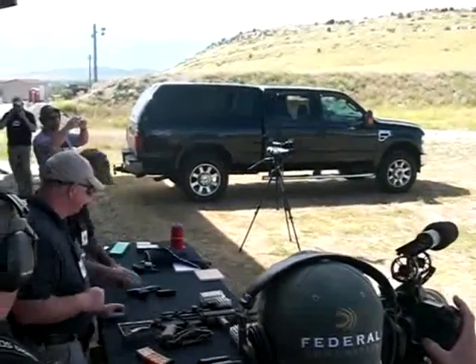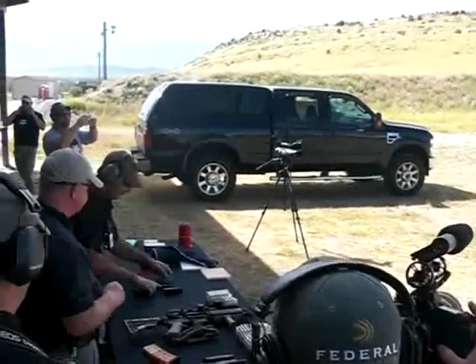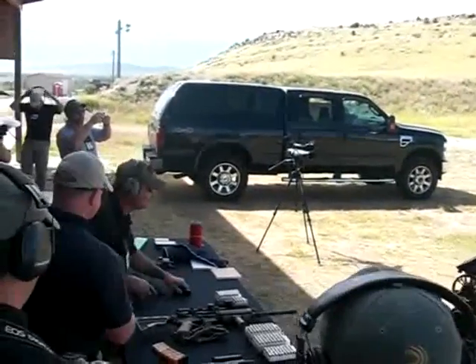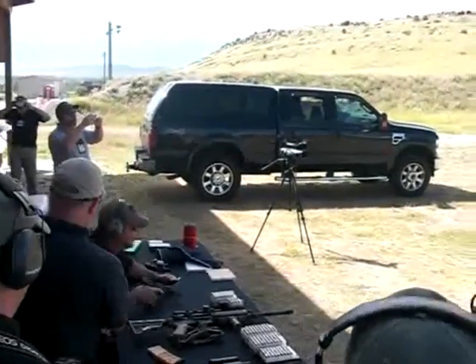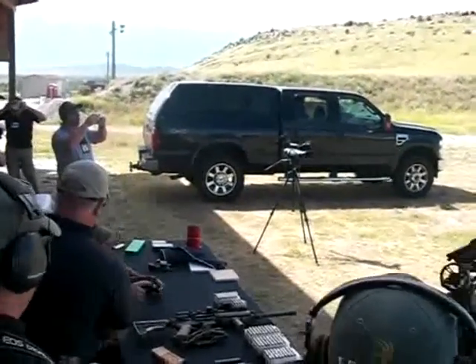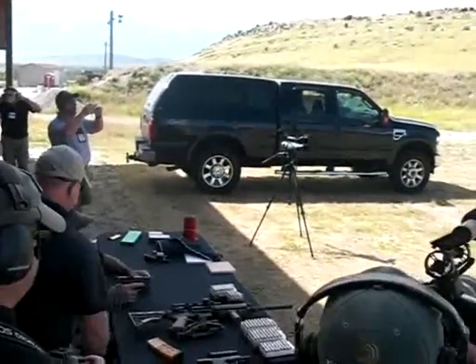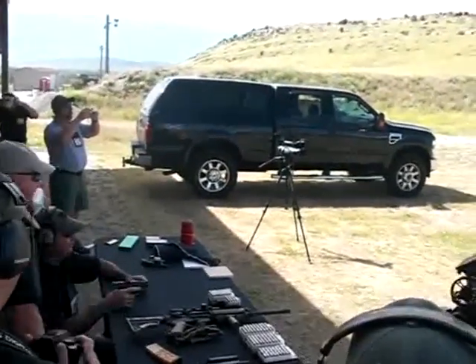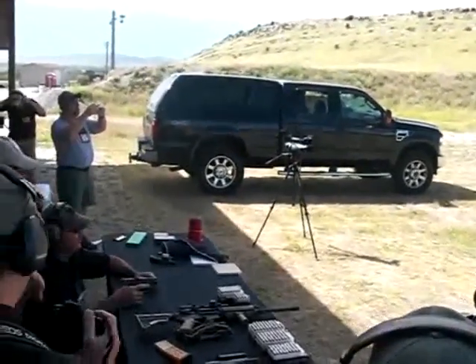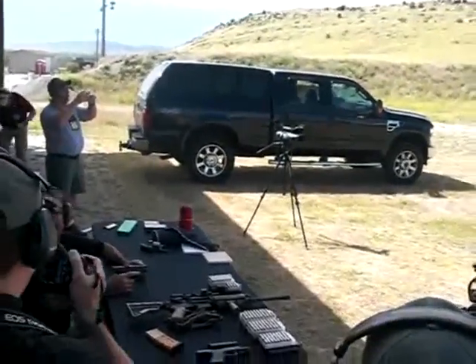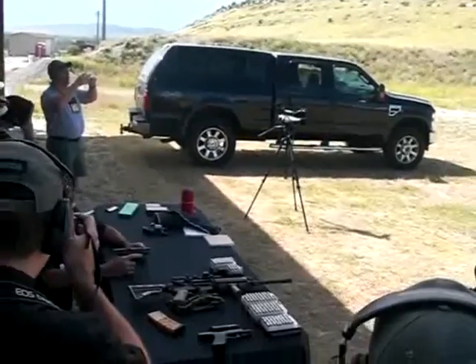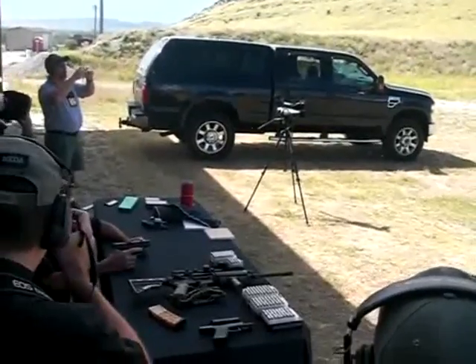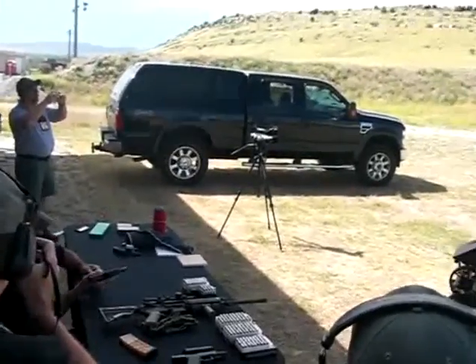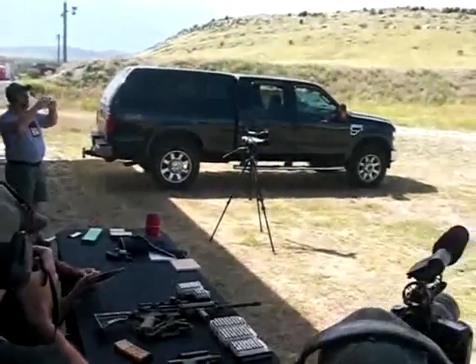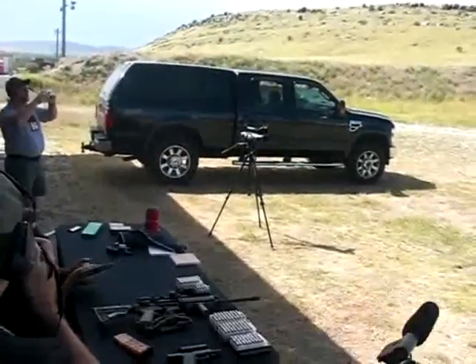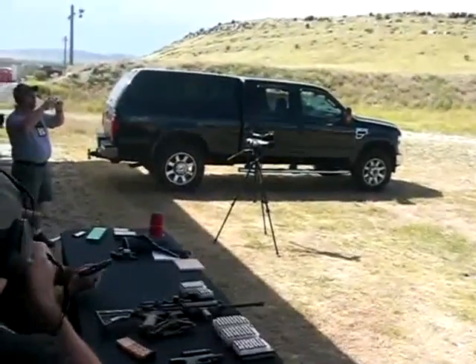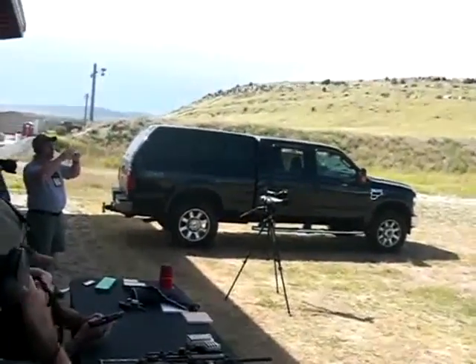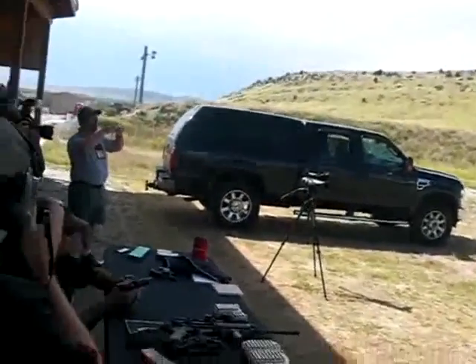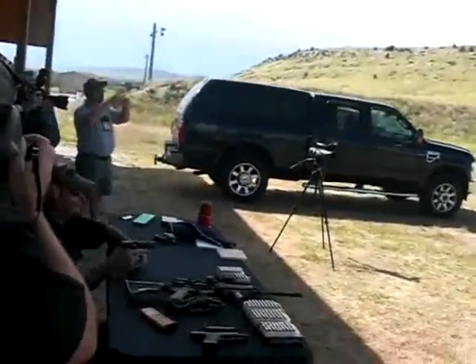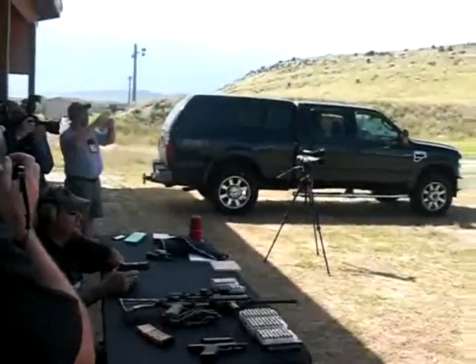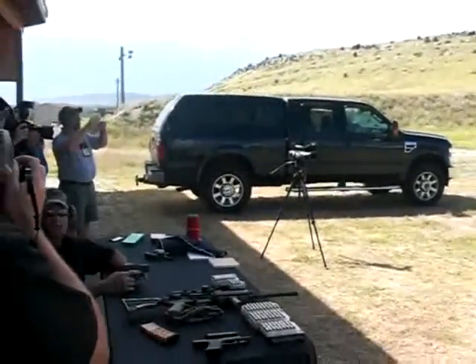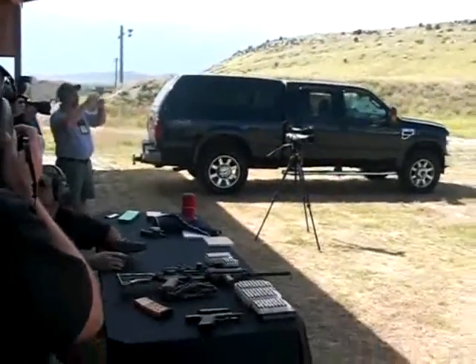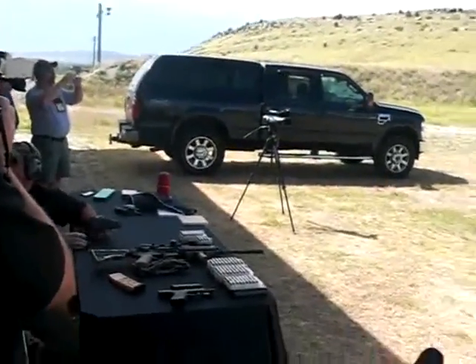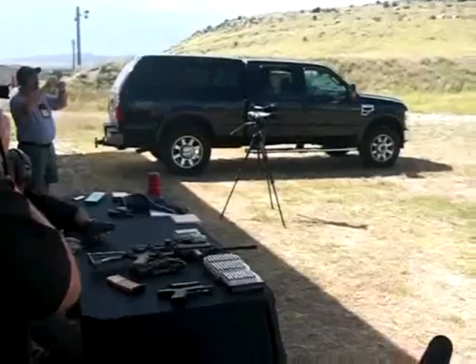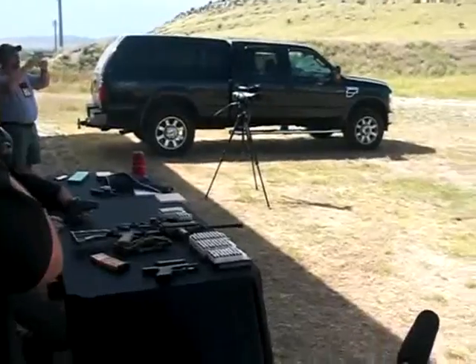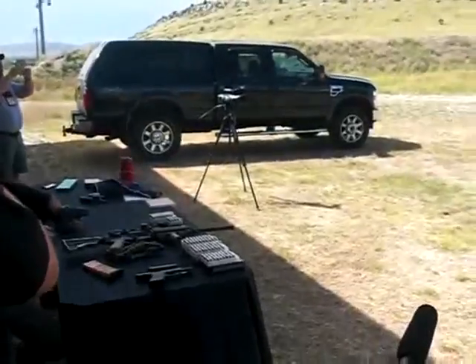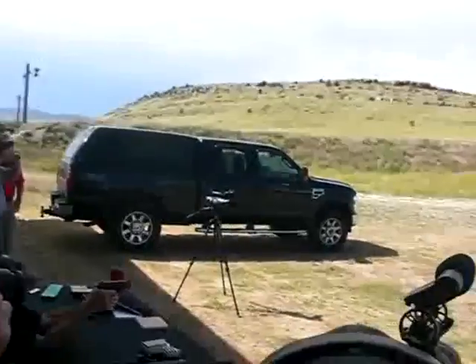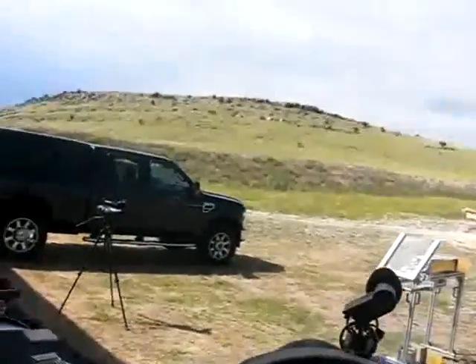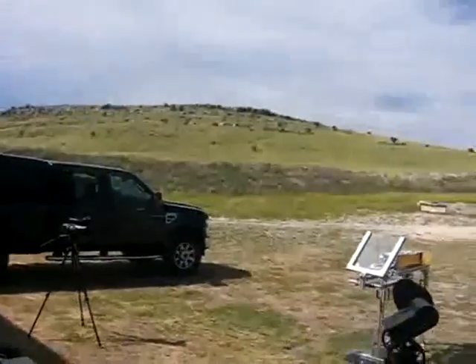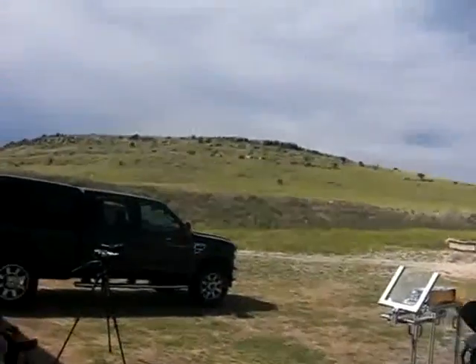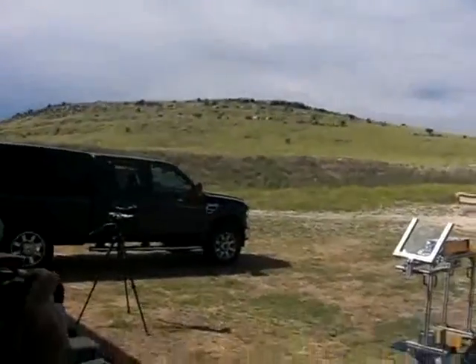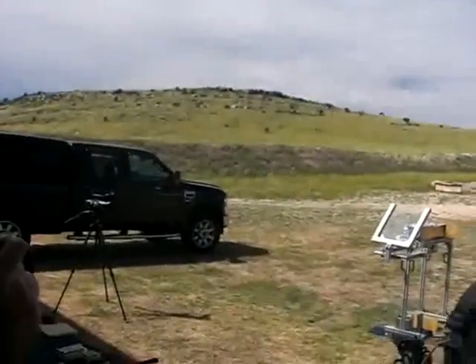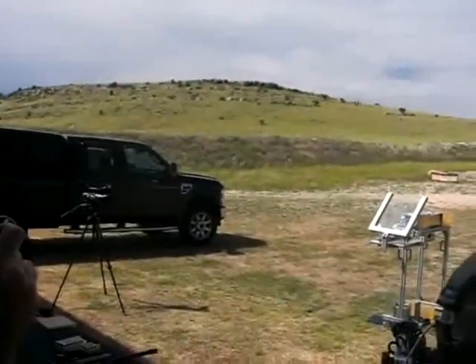Okay, two rounds, 9mm auto glide. Eyes and ears. Everybody behind the line. Line is hot. Three, two, one.